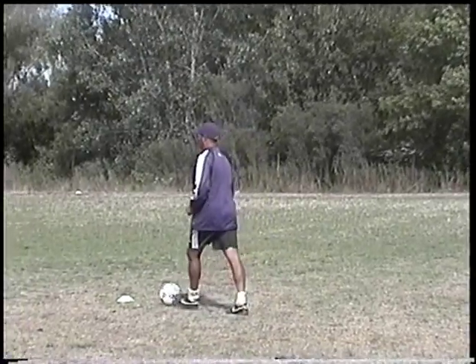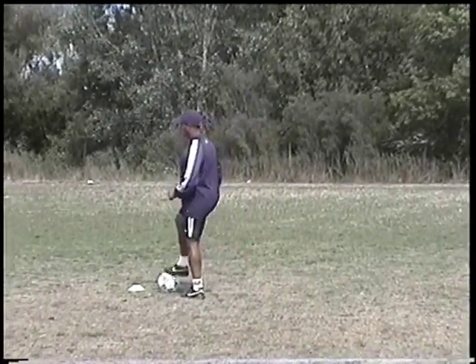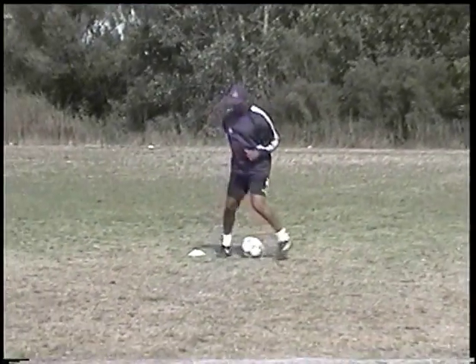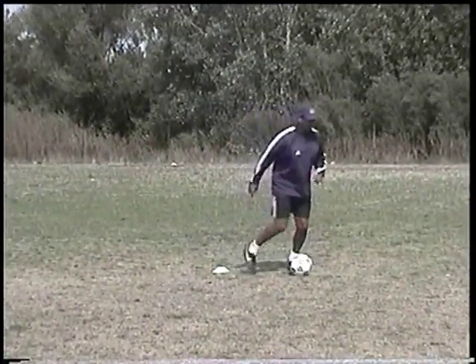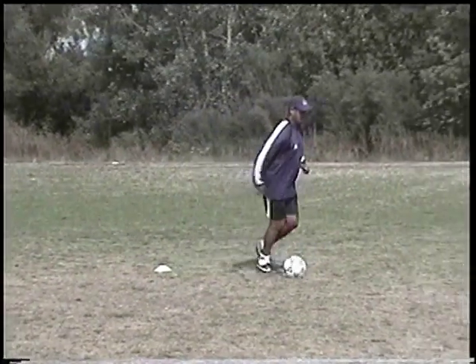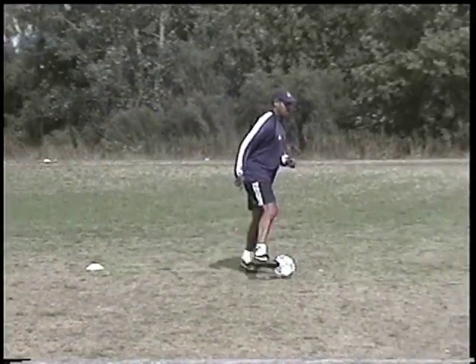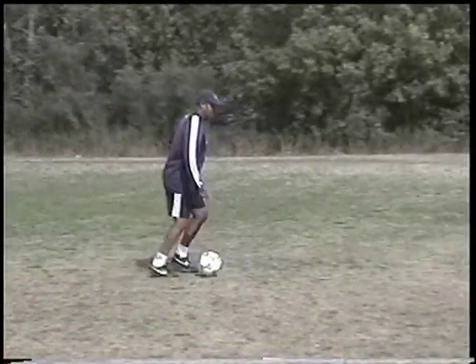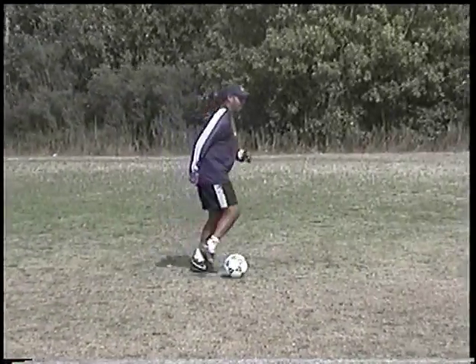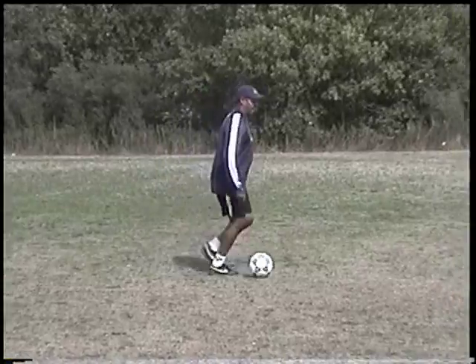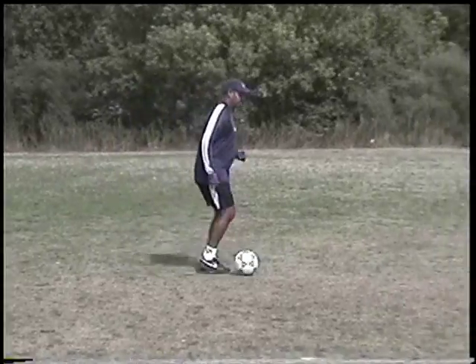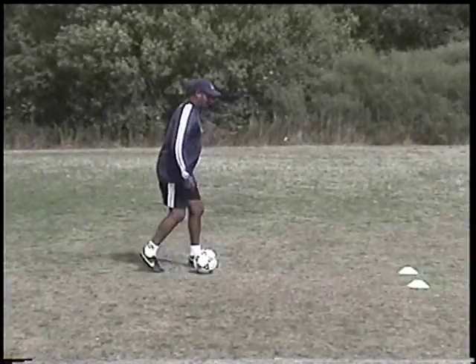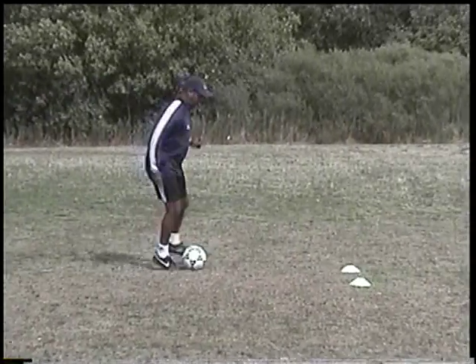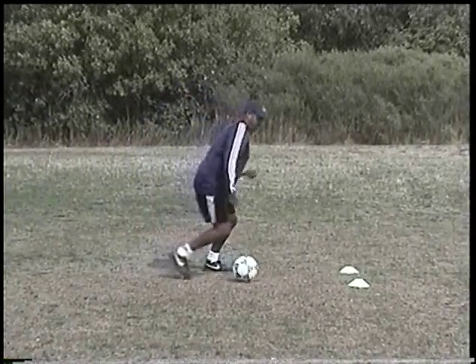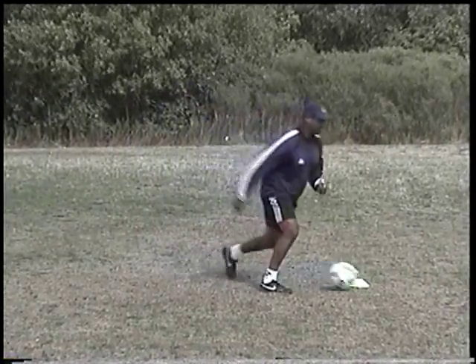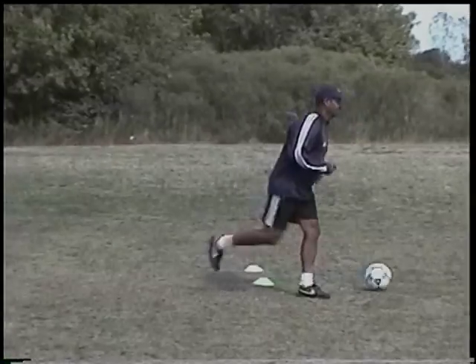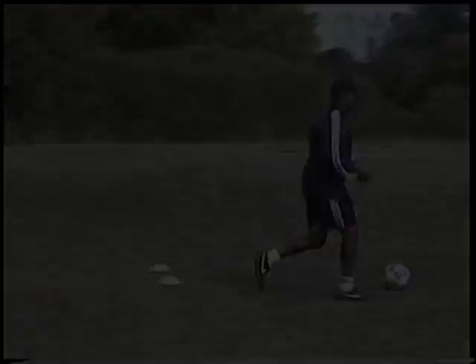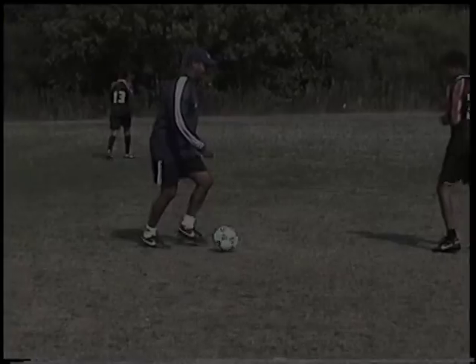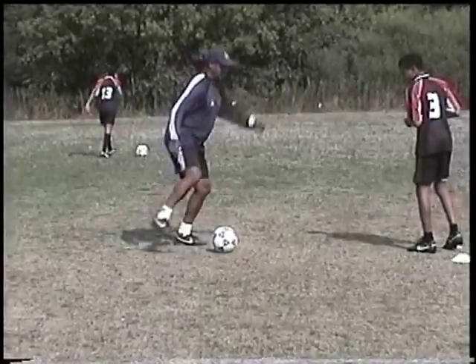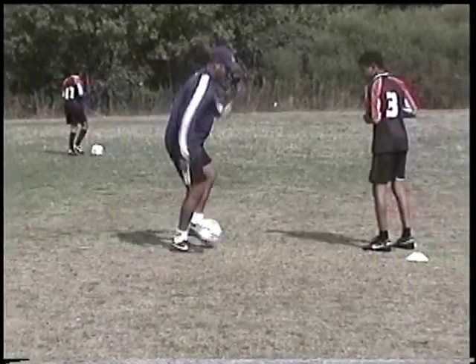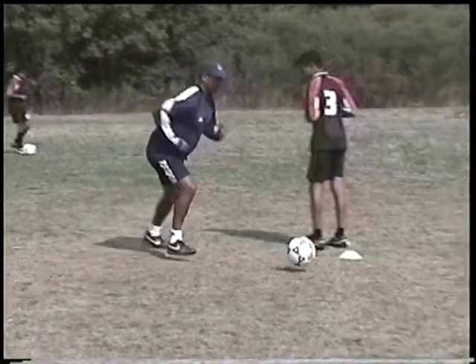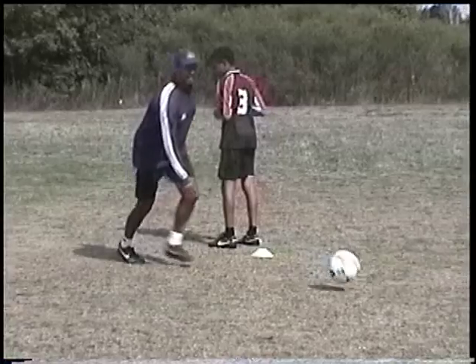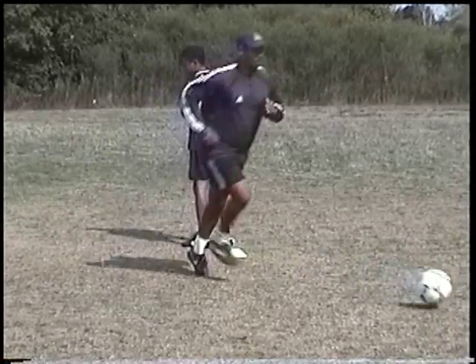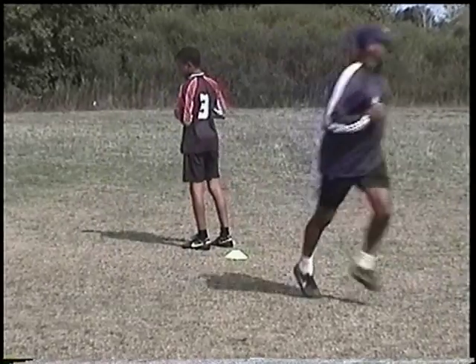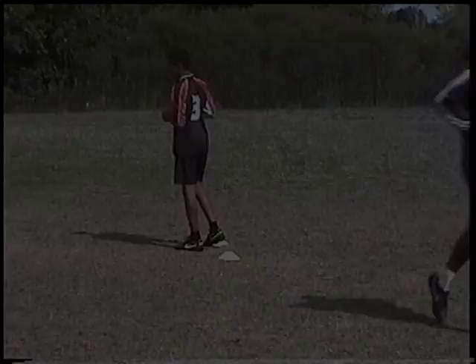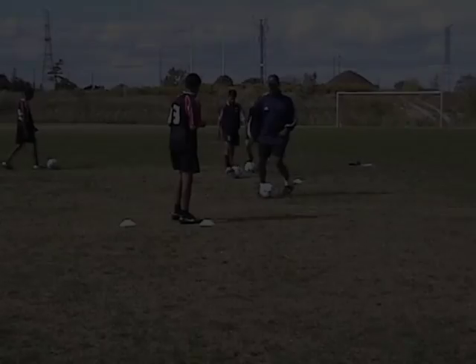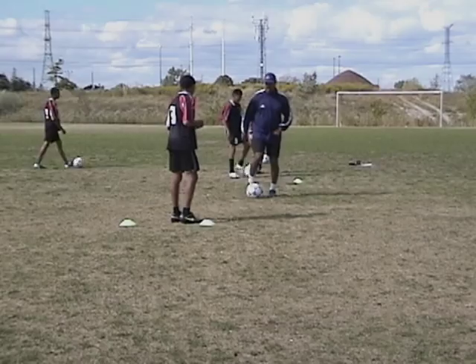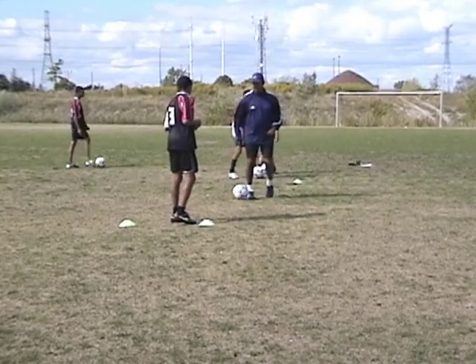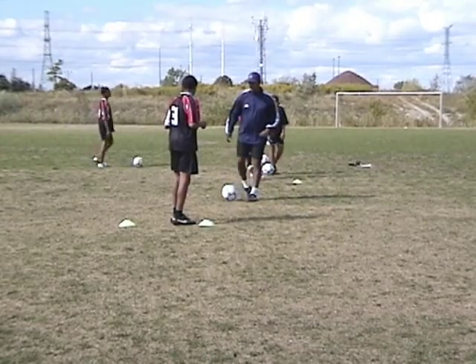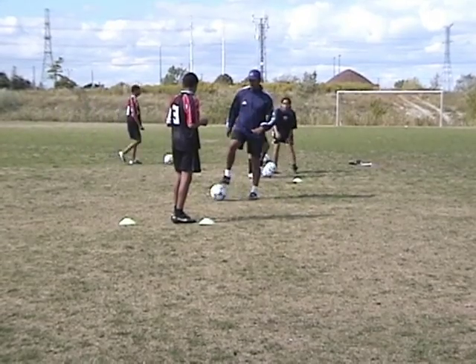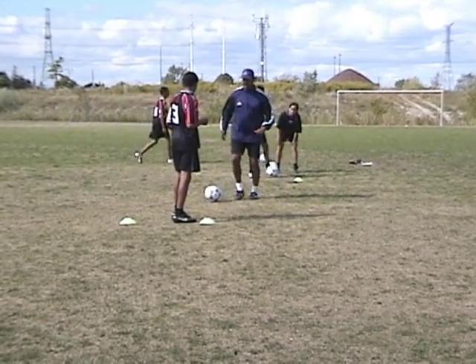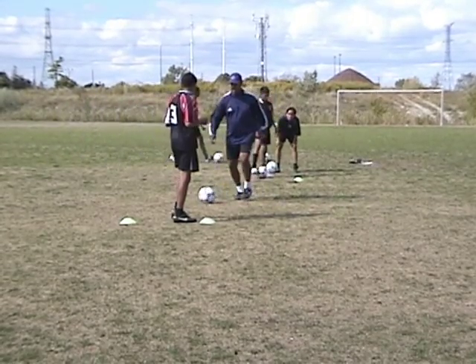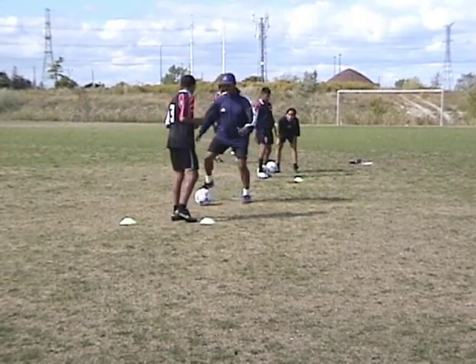Move directly towards the opposing player and keep close control of the ball with your right foot. As you get close to the opposing player, judge your distance and tap the ball with the inside of your right foot towards the inside of your left foot.